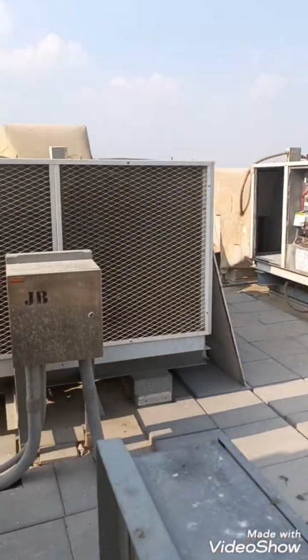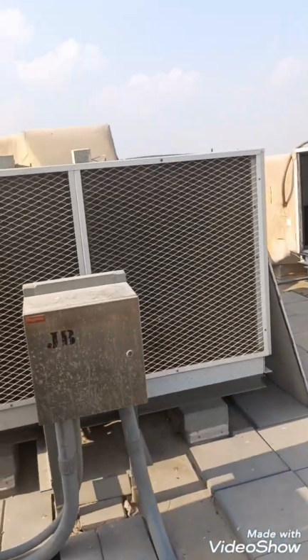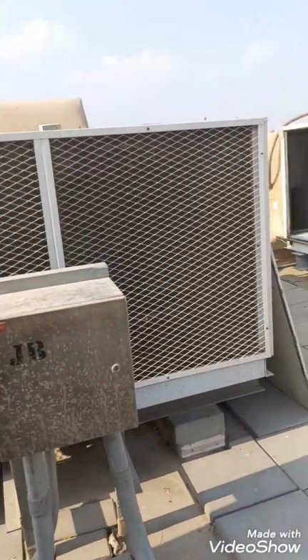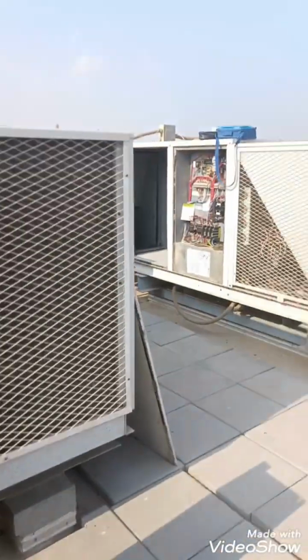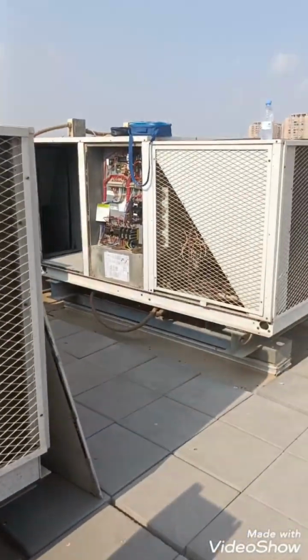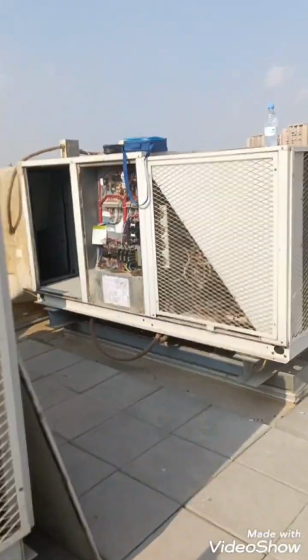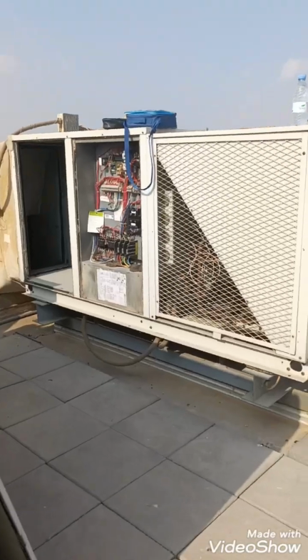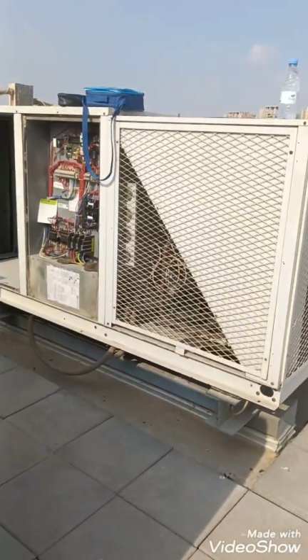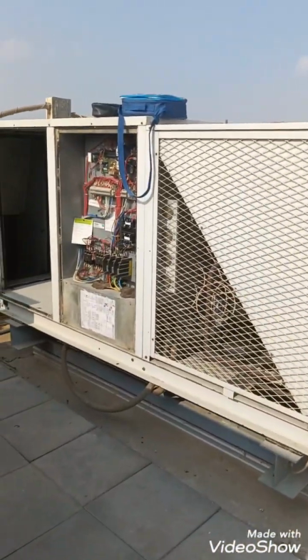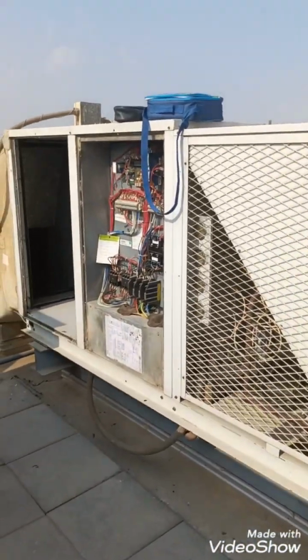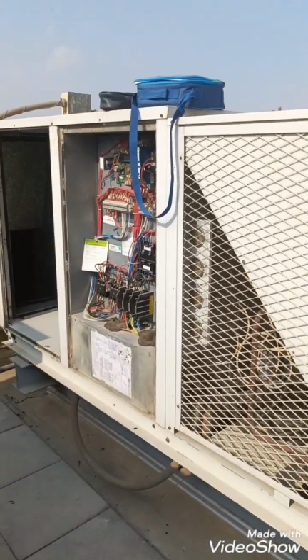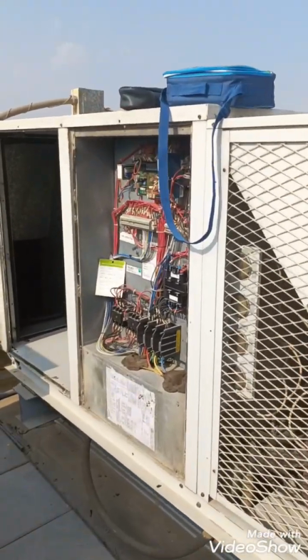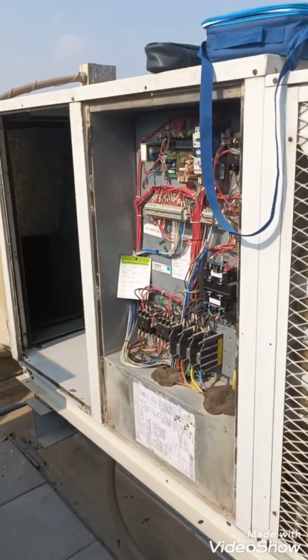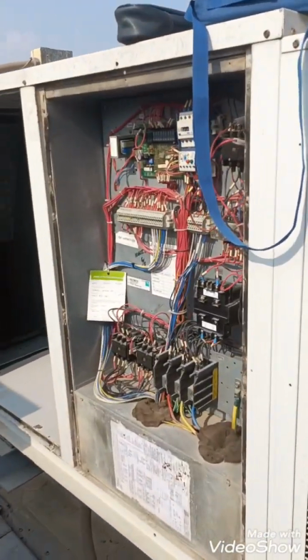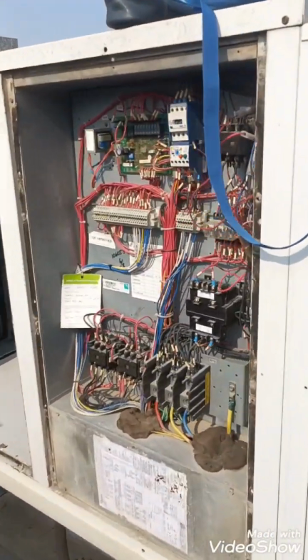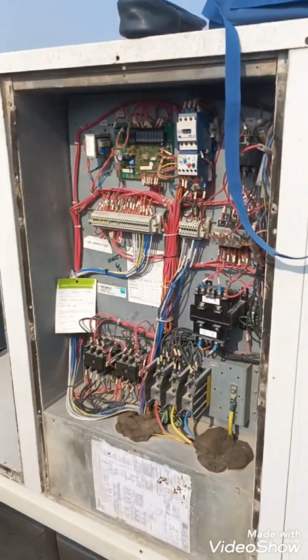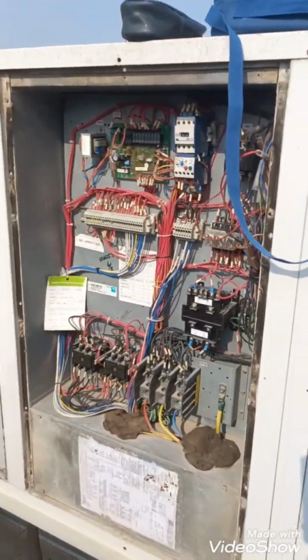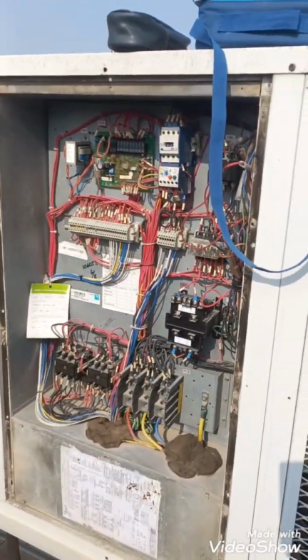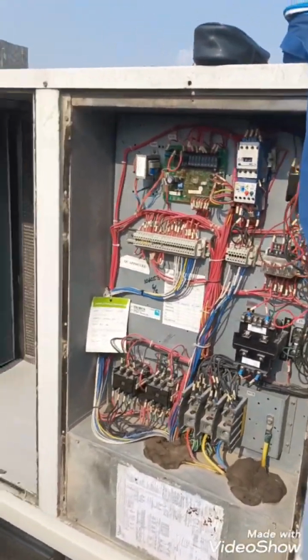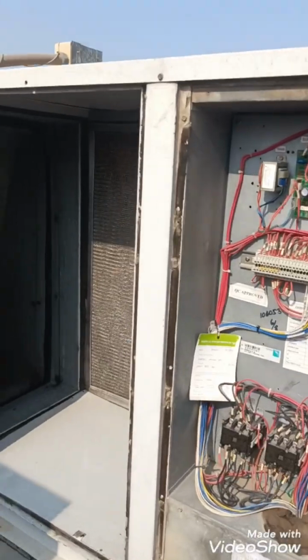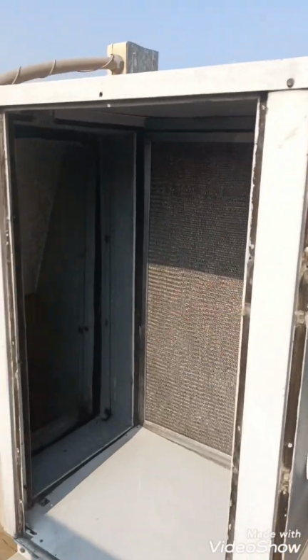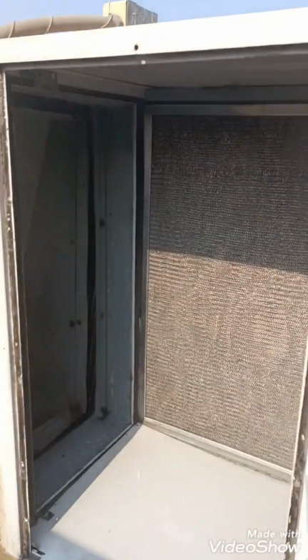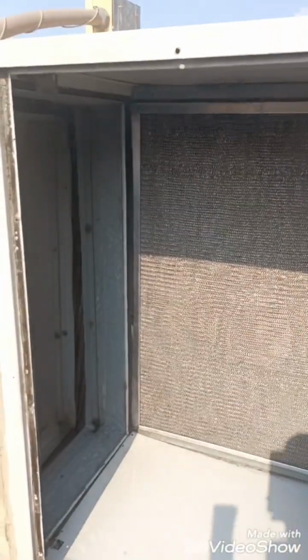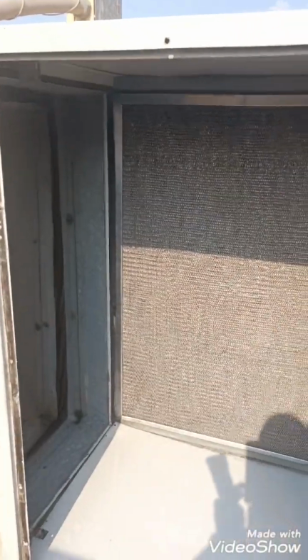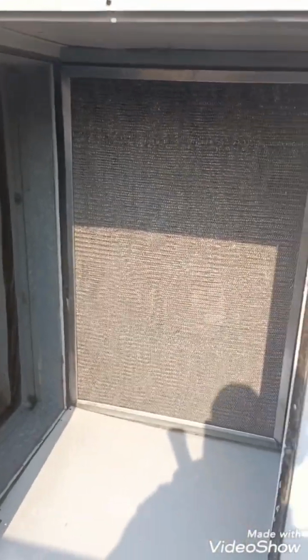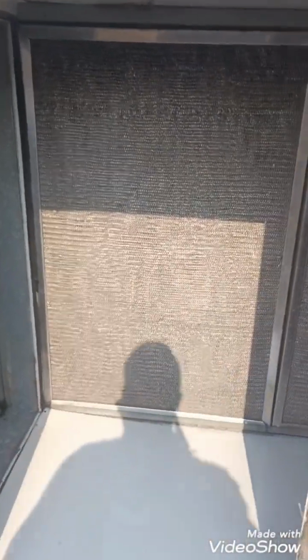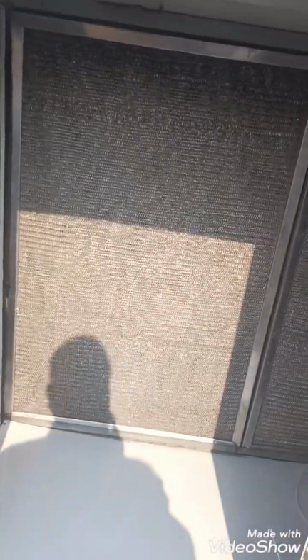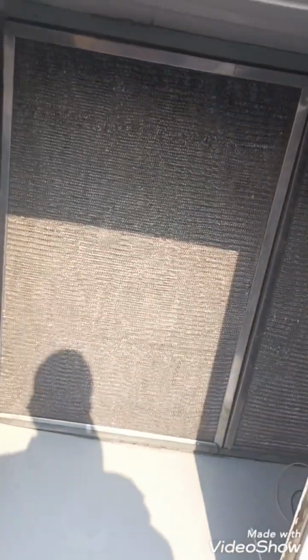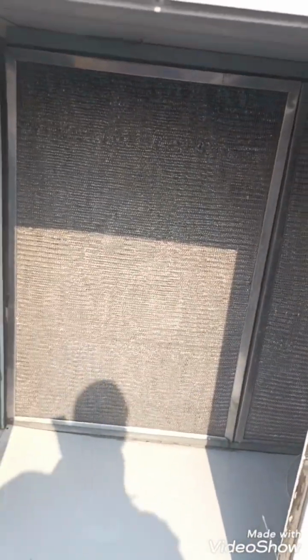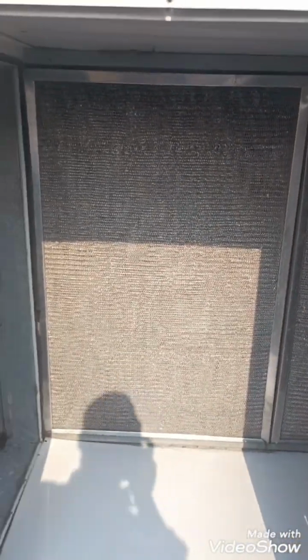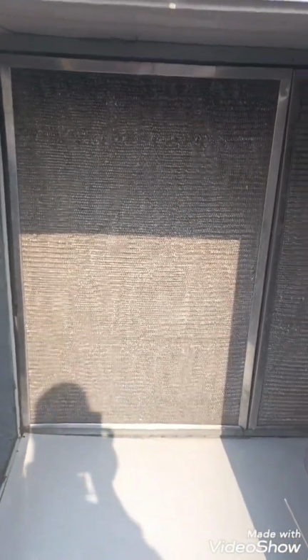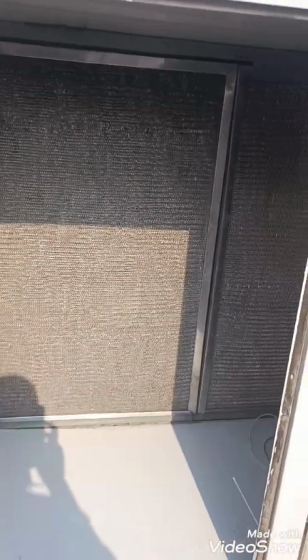Now I am going to show you the wiring diagram of the package unit. This is our wiring diagram, and this is our filter section.